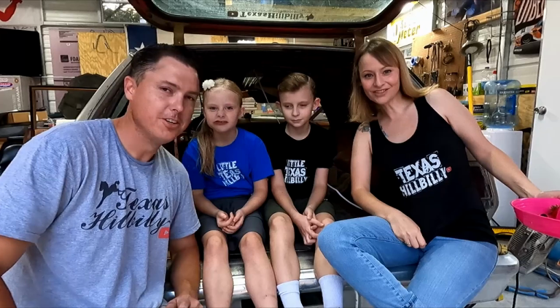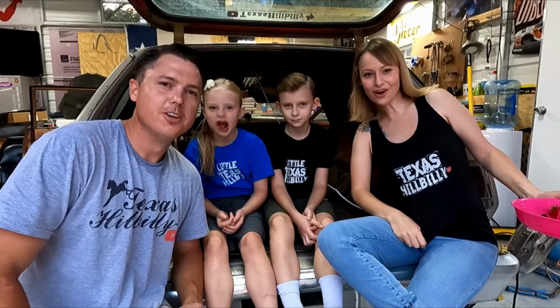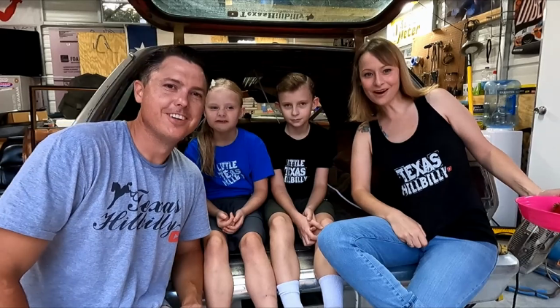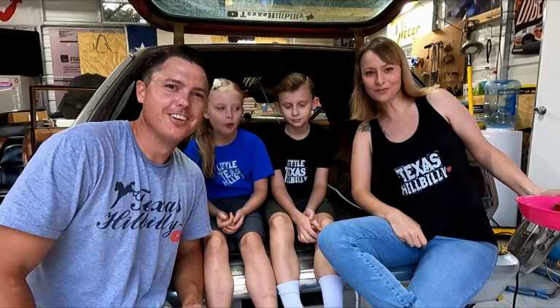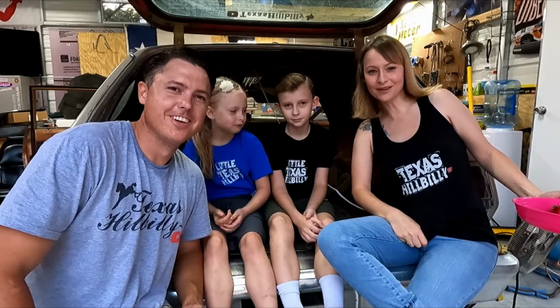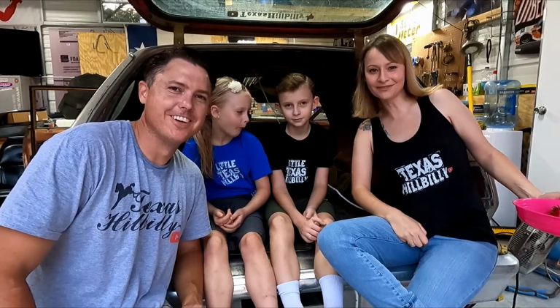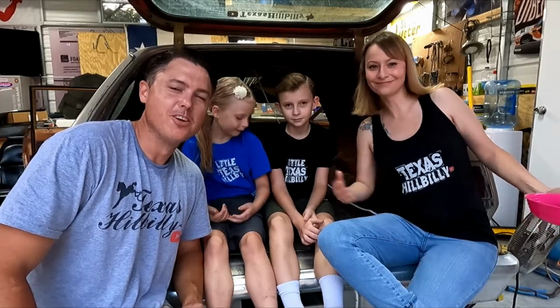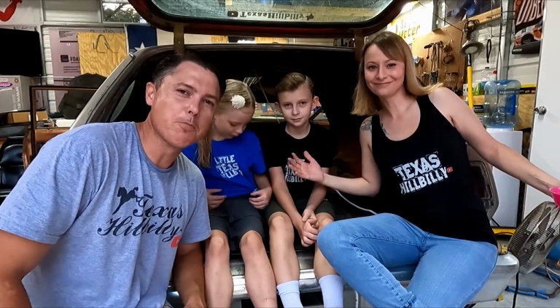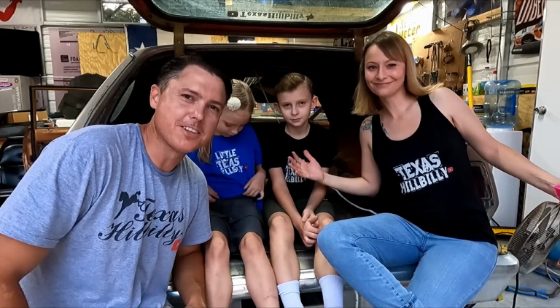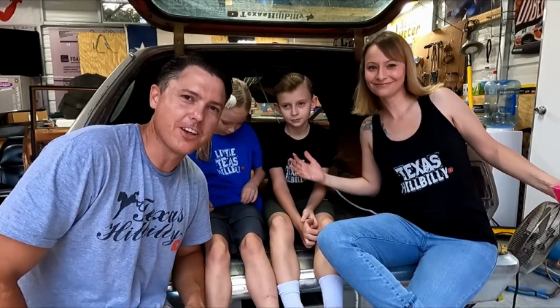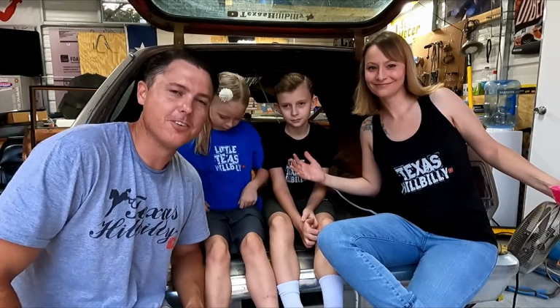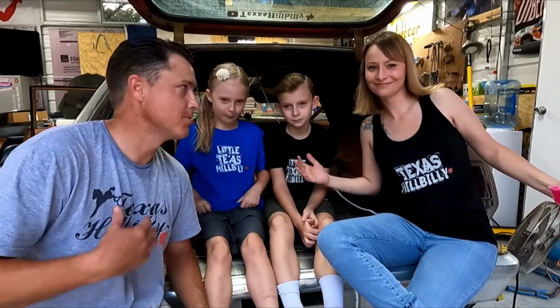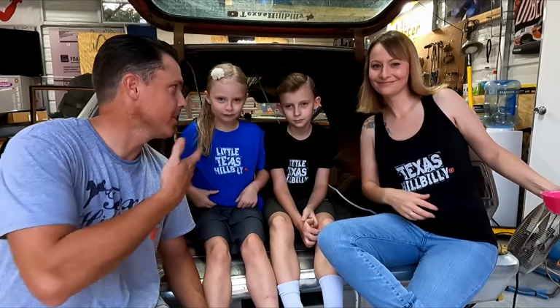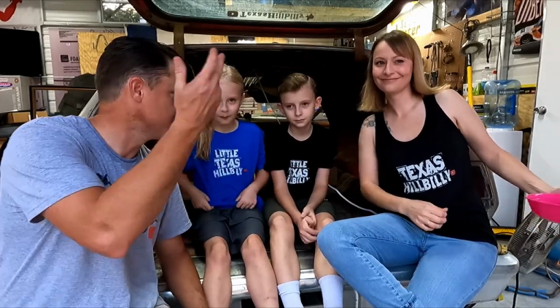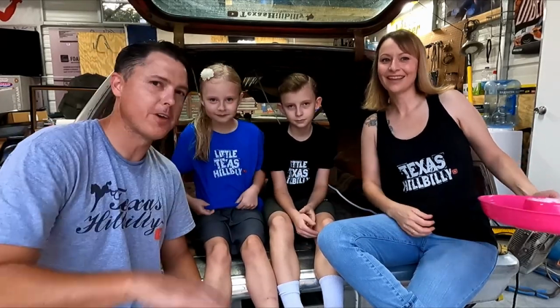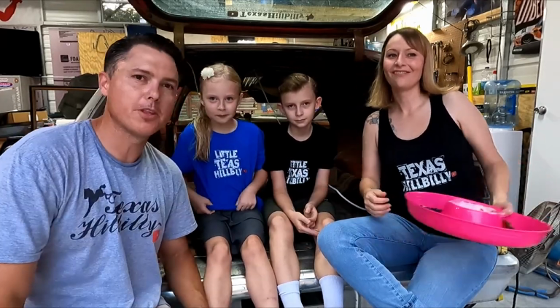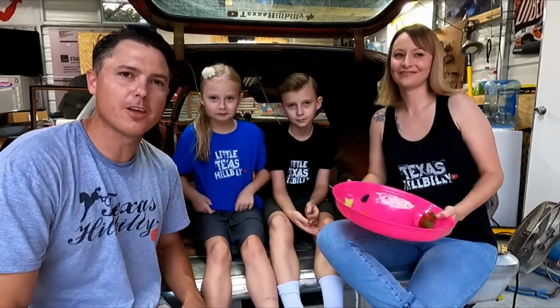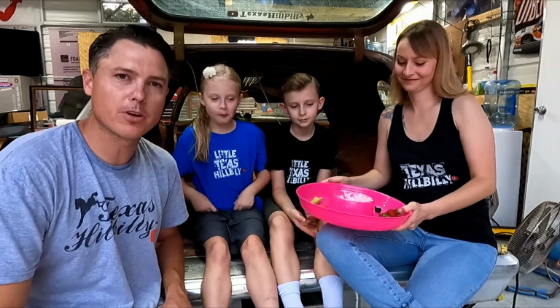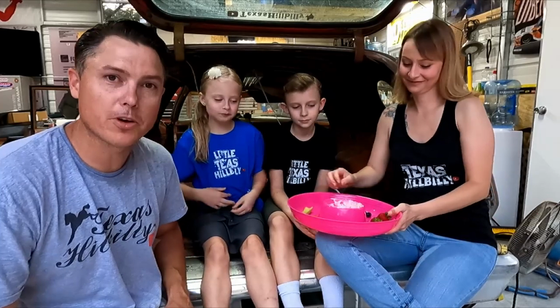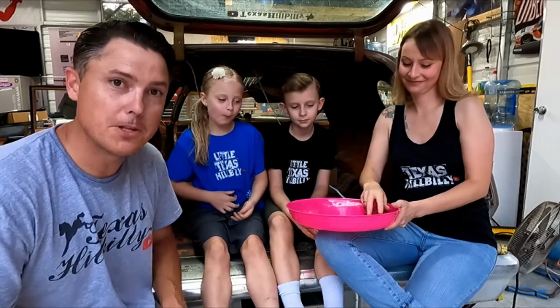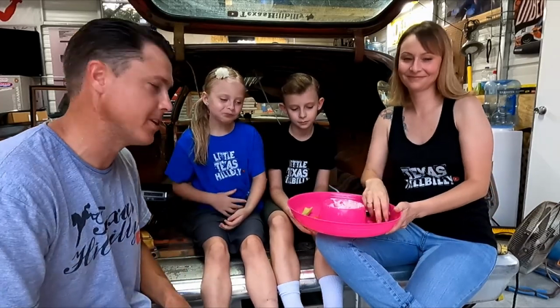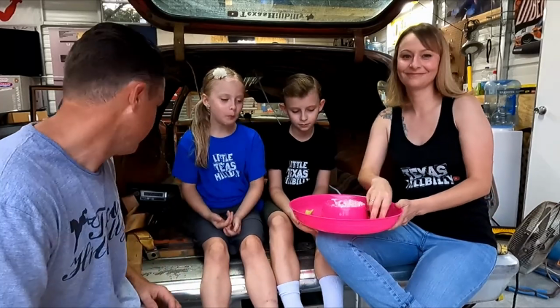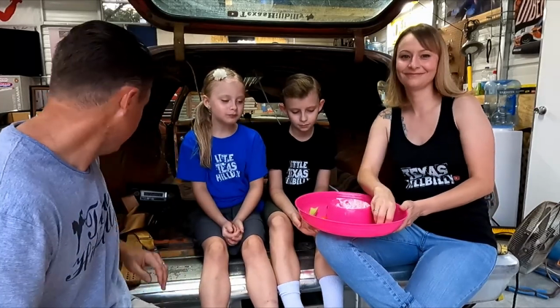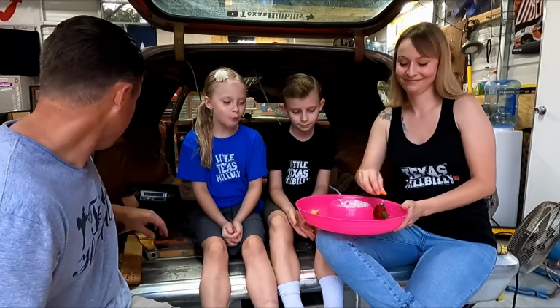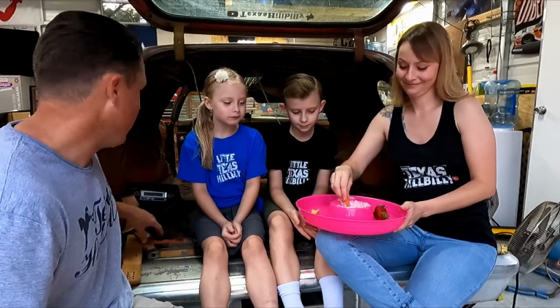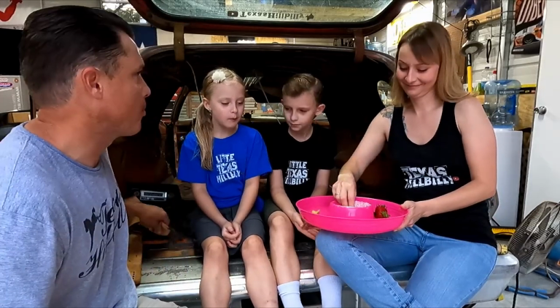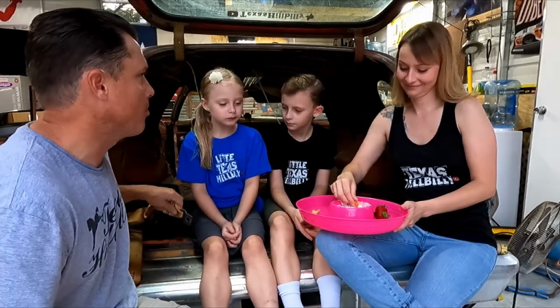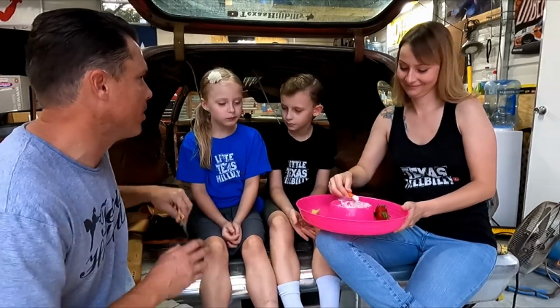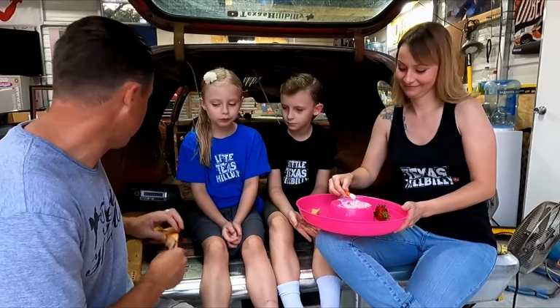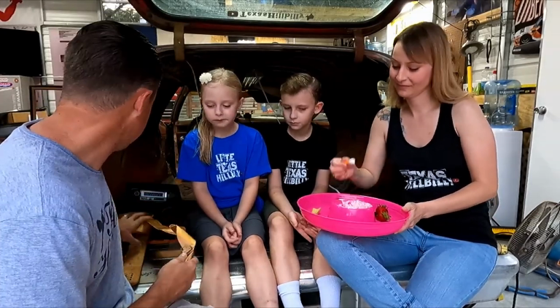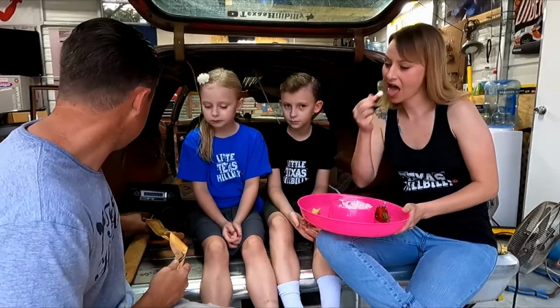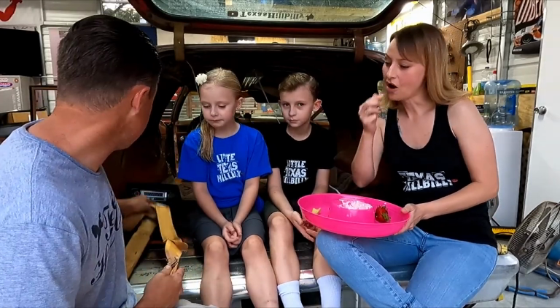Check out our merch! Welcome back to the channel, my name is Jared, this is the family, and we're gonna work on the Pinto today. We have a problem with seat belts.